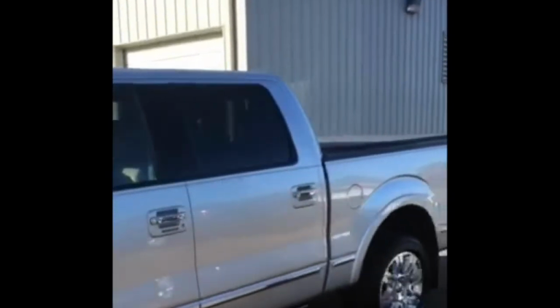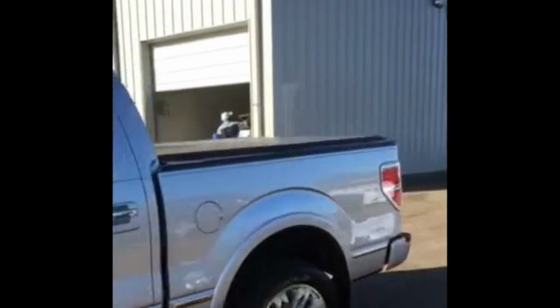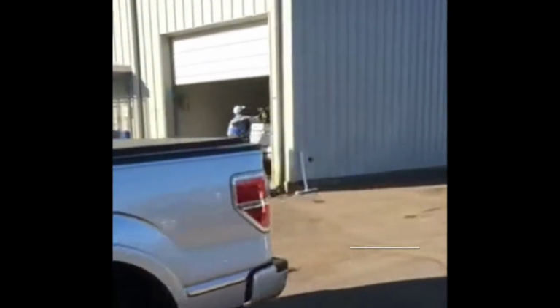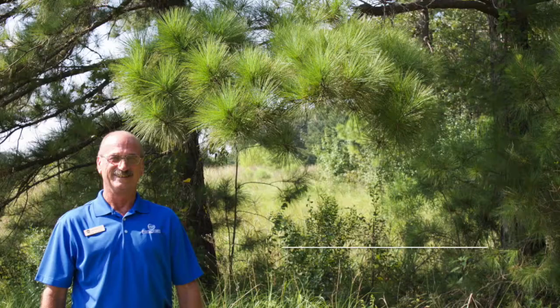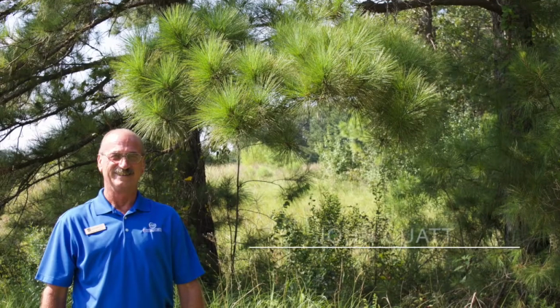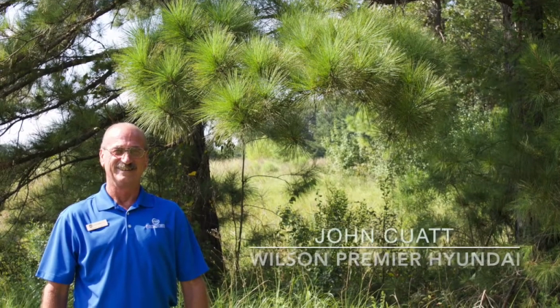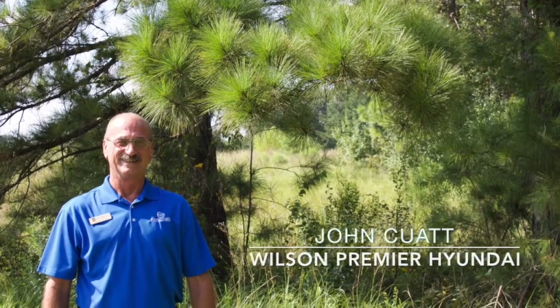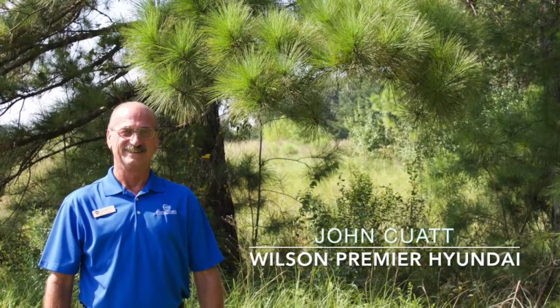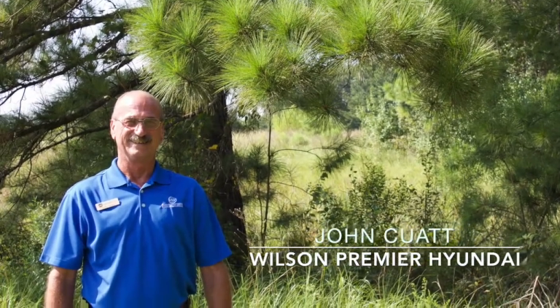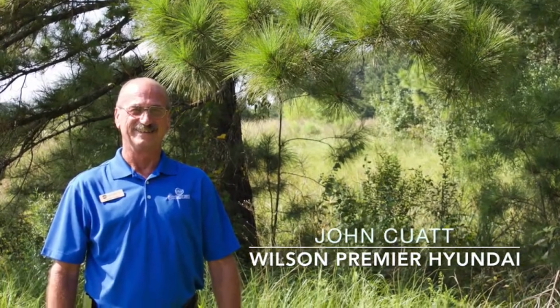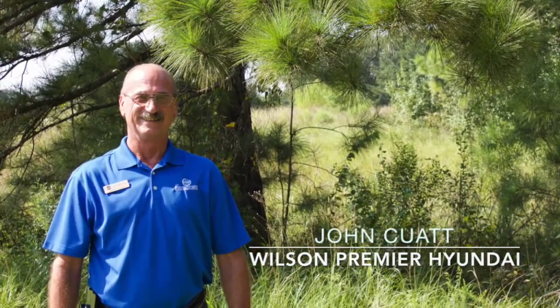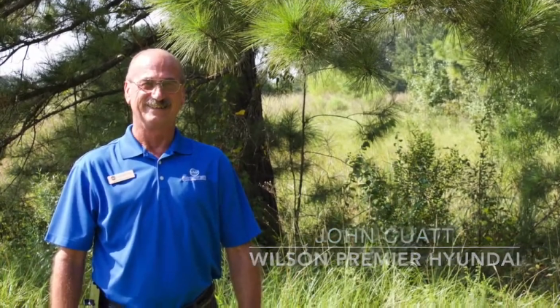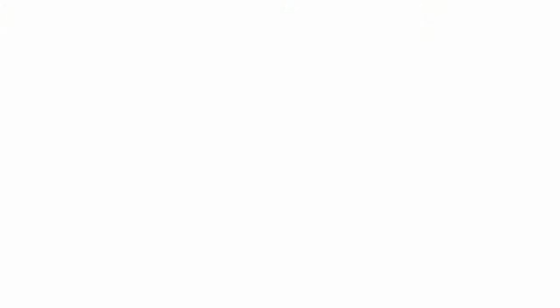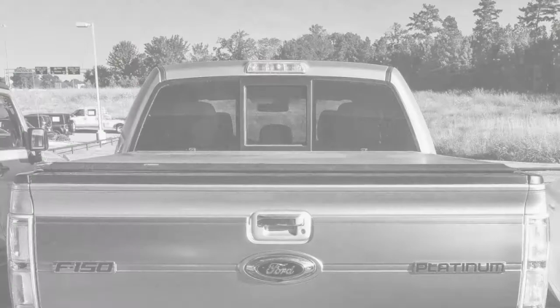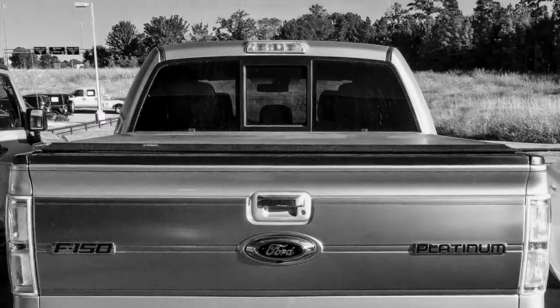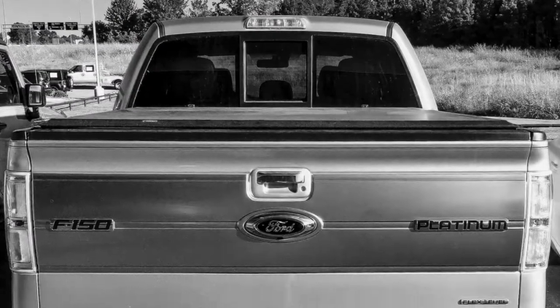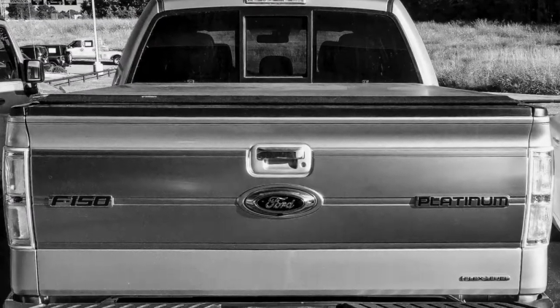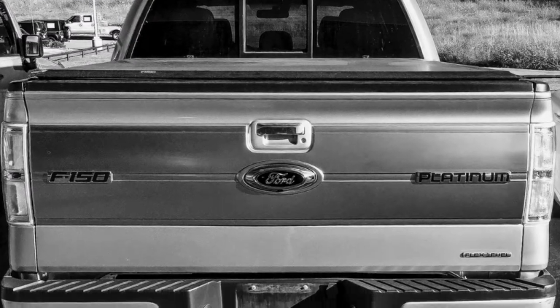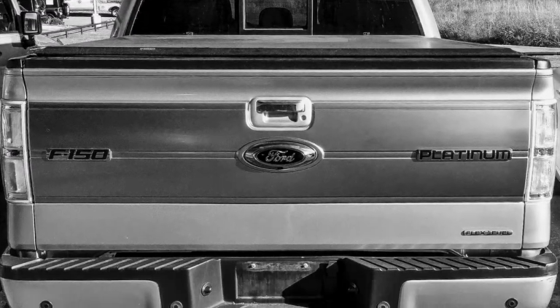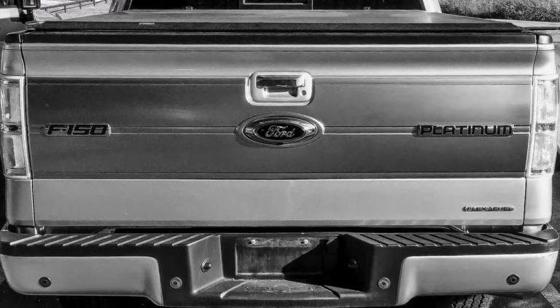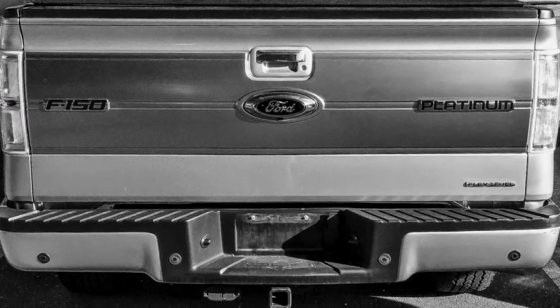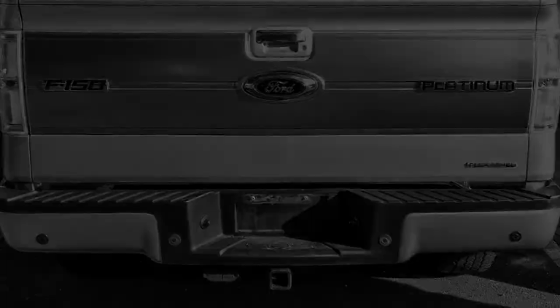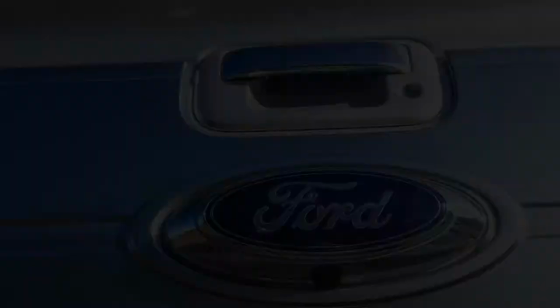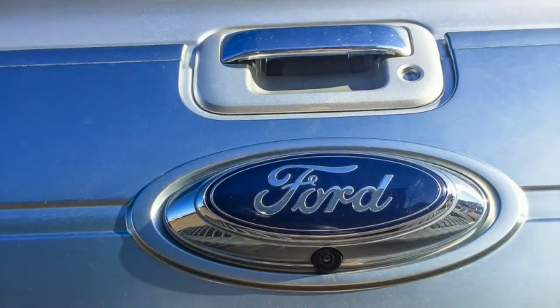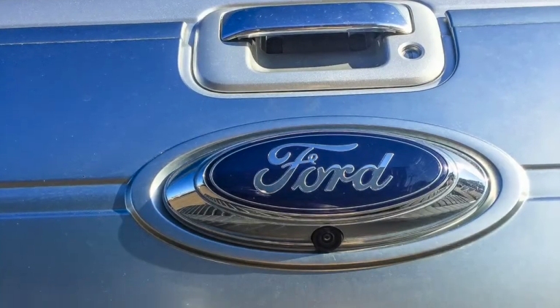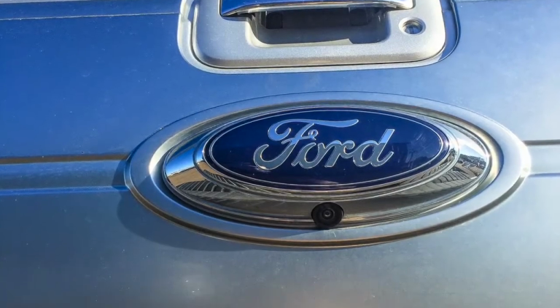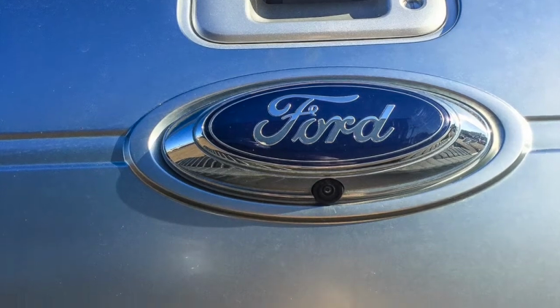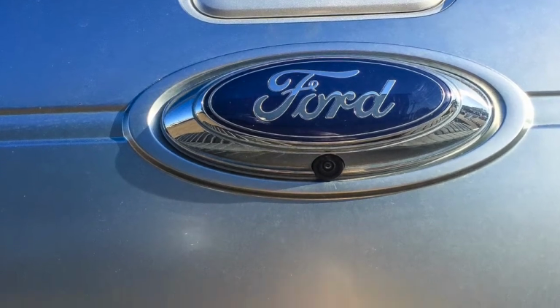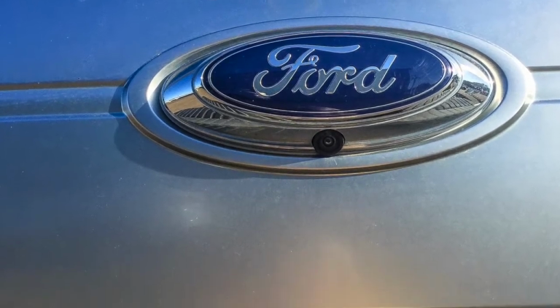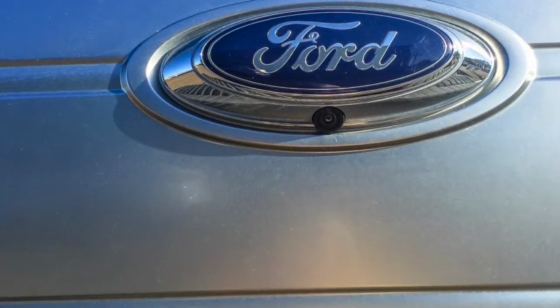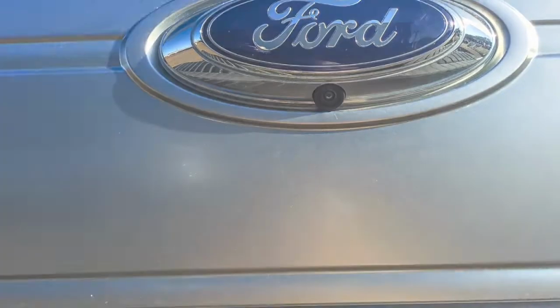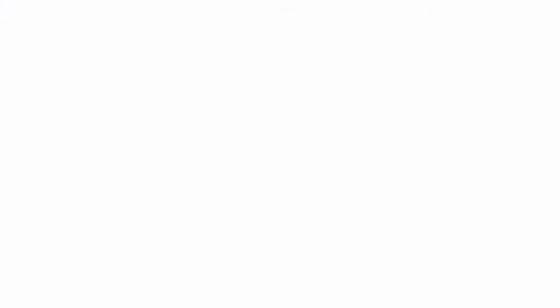John Cuellar here at Wilson Premier Hyundai in Riesland, Mississippi. Just wanted to tell you a little bit about a new arrival that just came into the dealership this morning. It is a 2014 Ford F-150 Platinum Edition four-wheel drive.